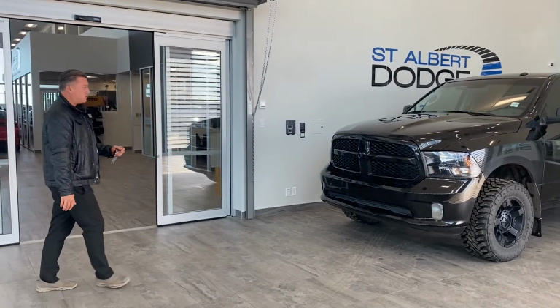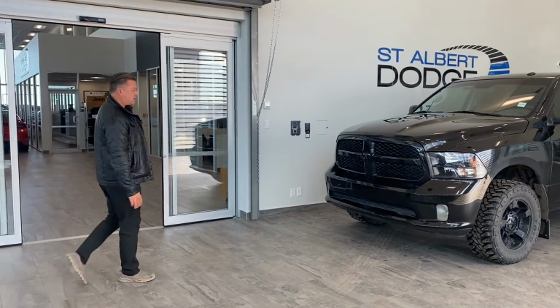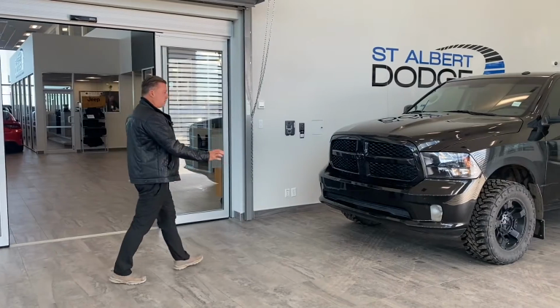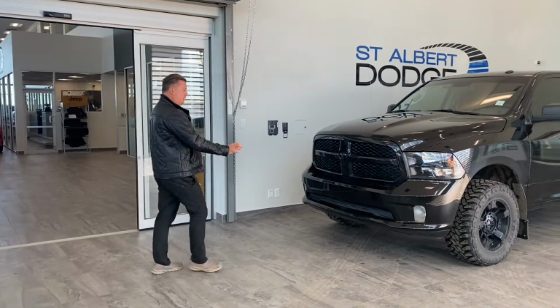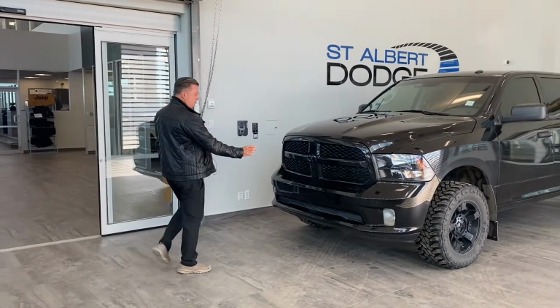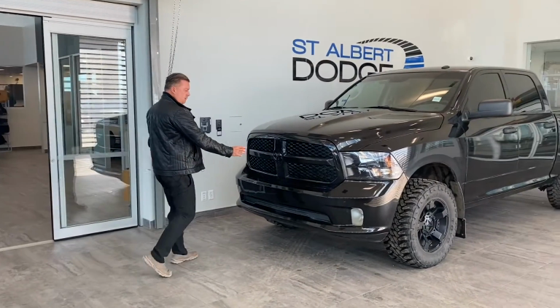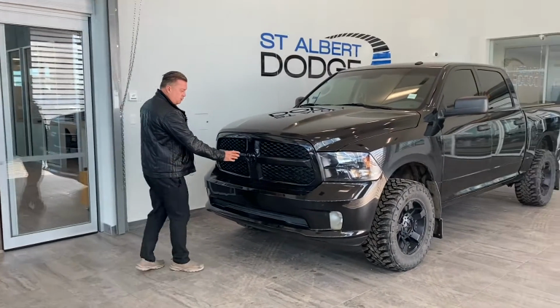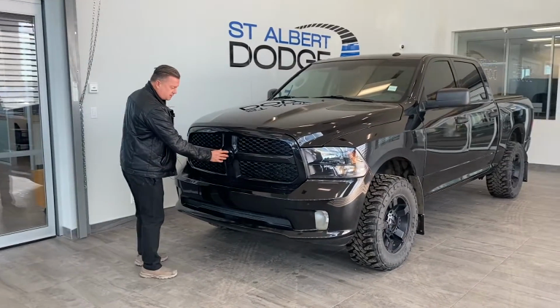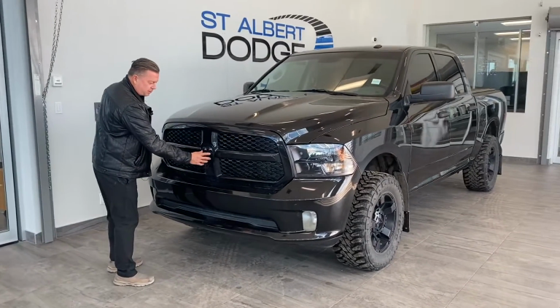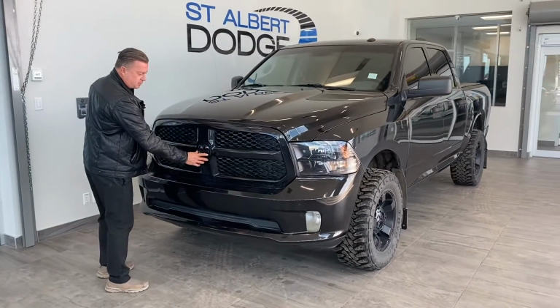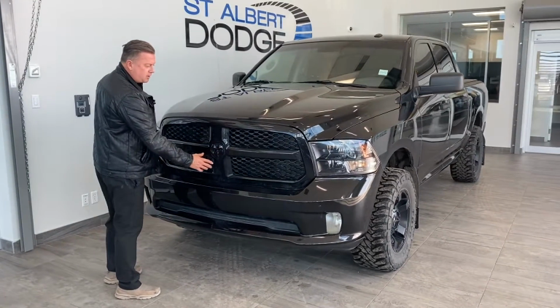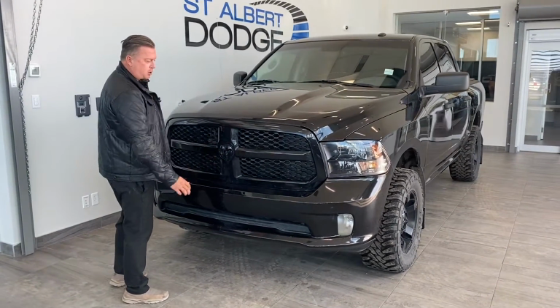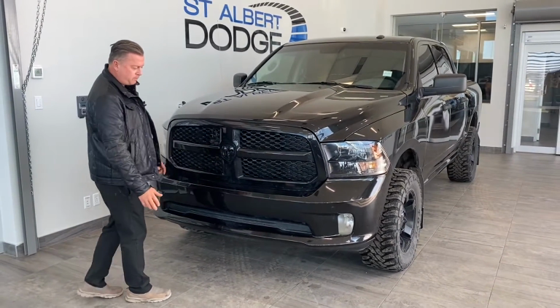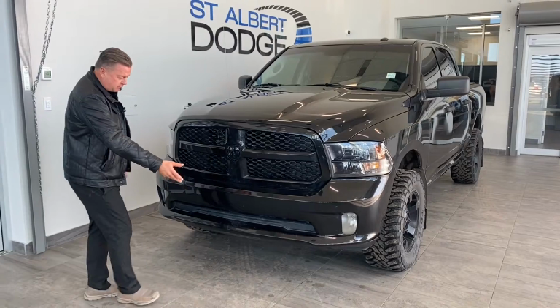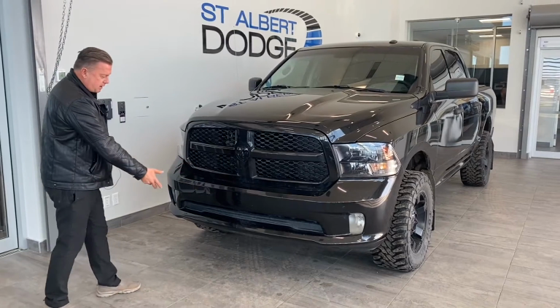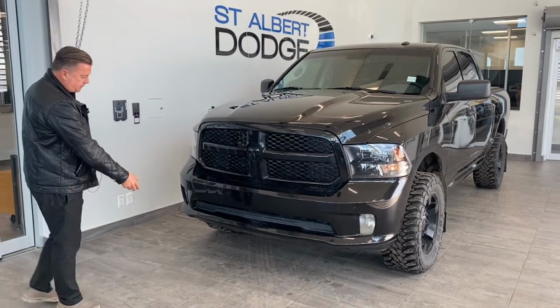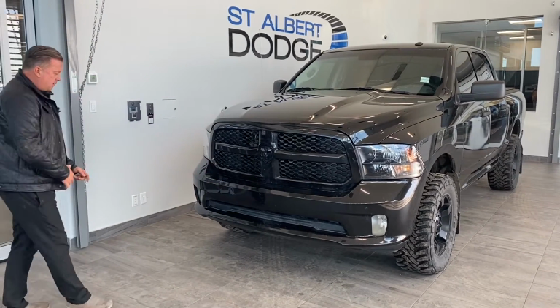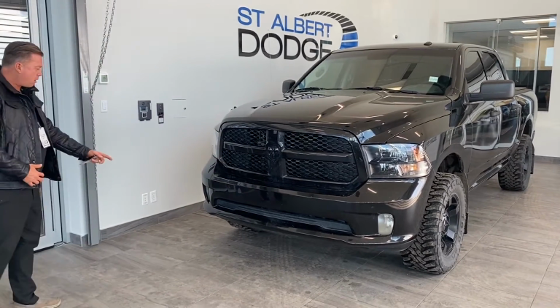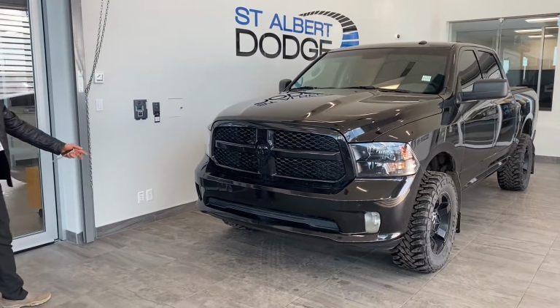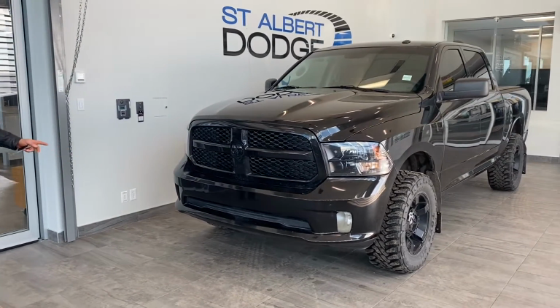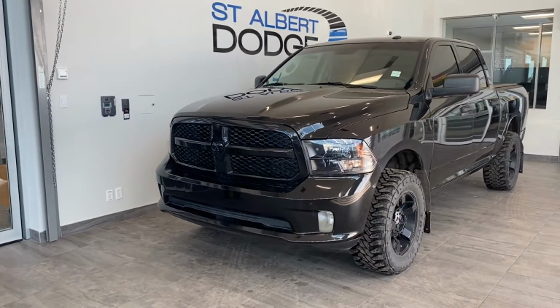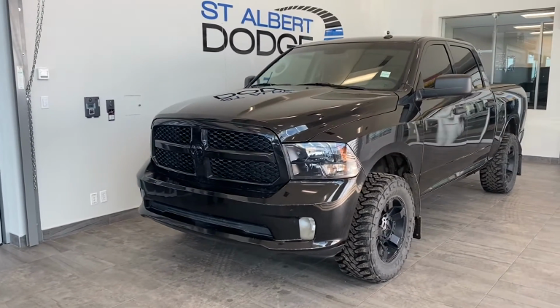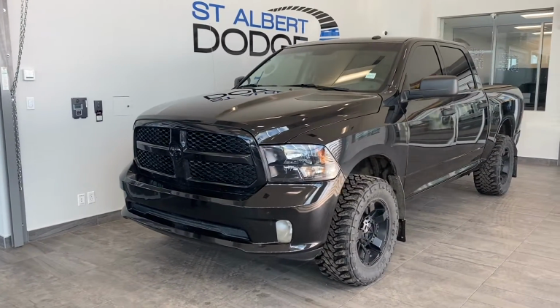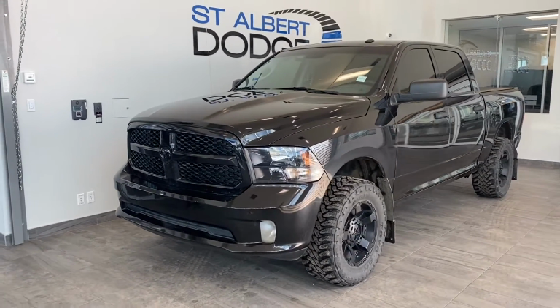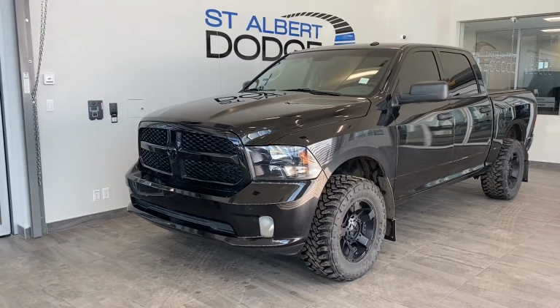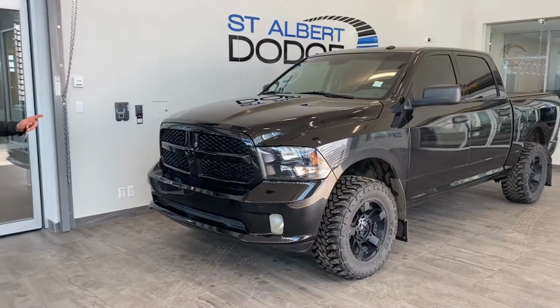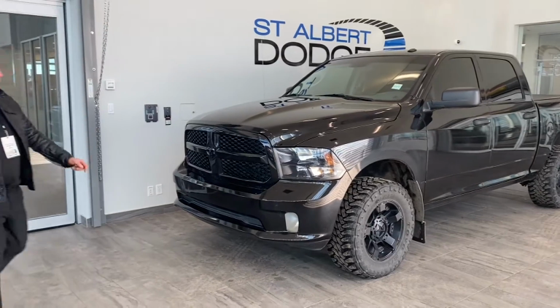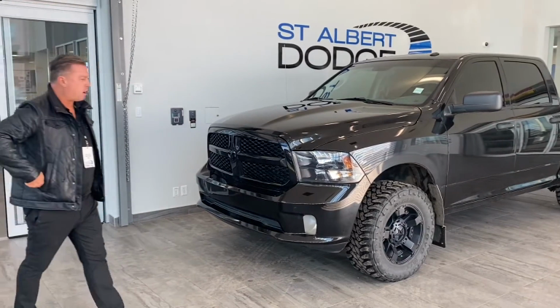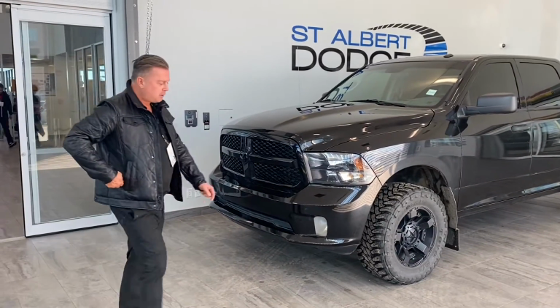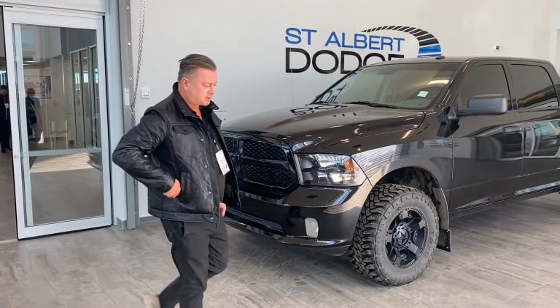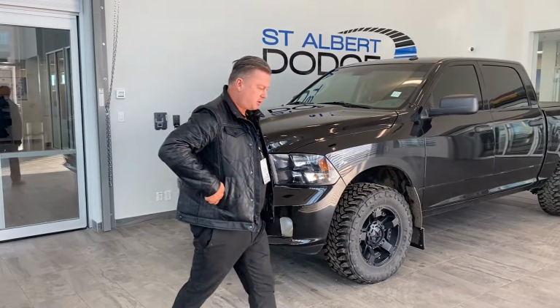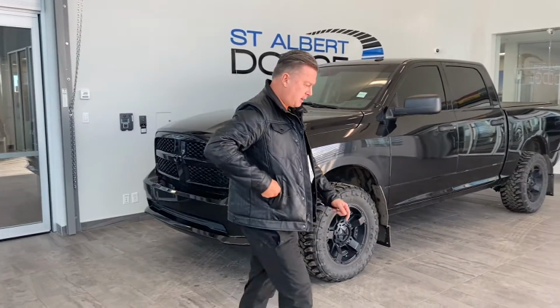So it's an express with a — you look at this, this is a black emblem. Usually they come in chrome, even with the bar at the bottom with the fog lights. It's all blacked out, sport look, with the 3M at the top. Go to the side of the truck here.